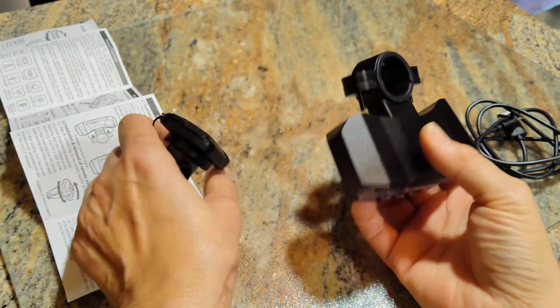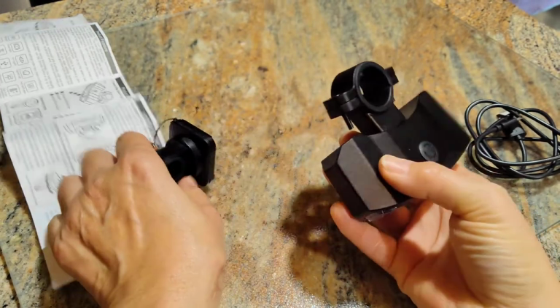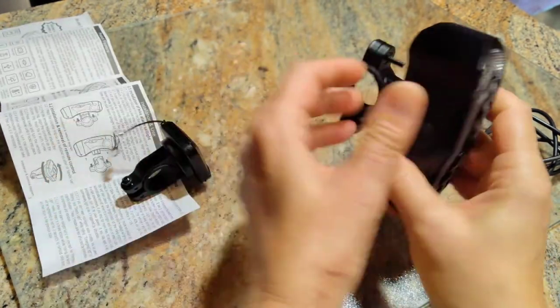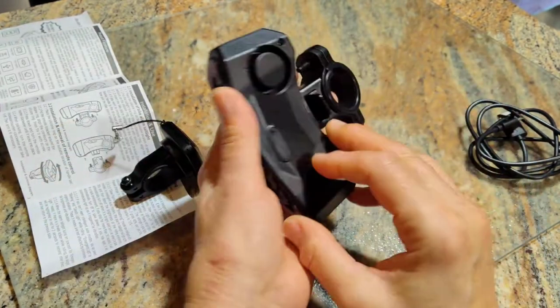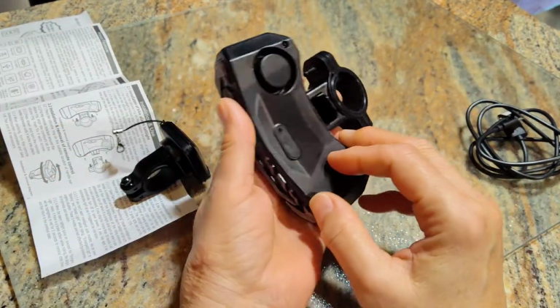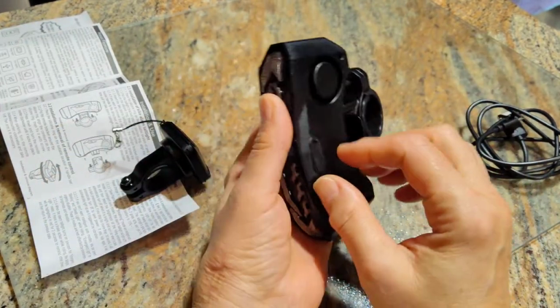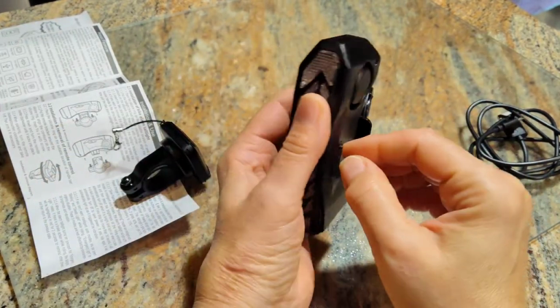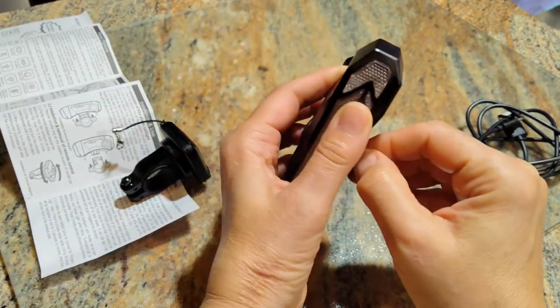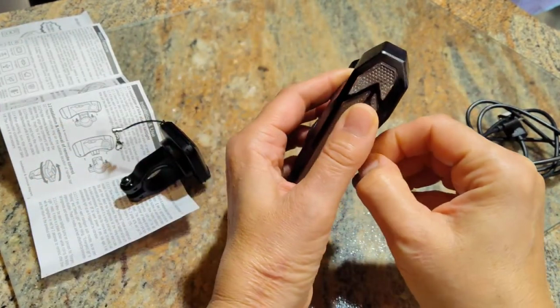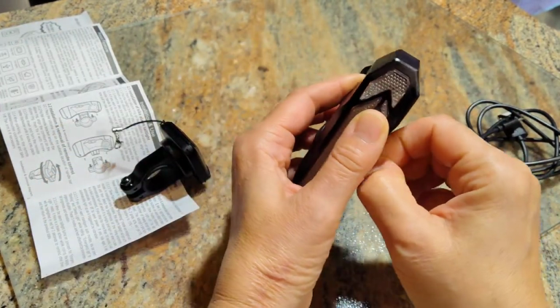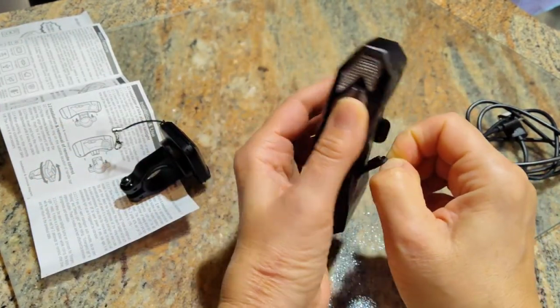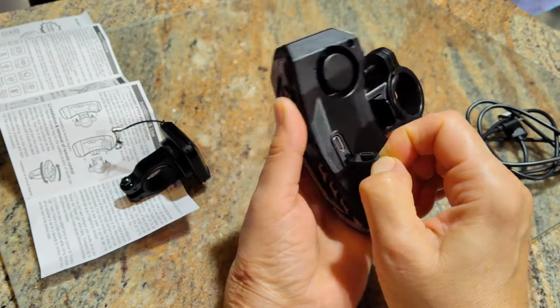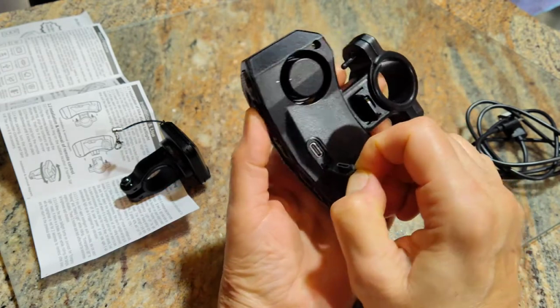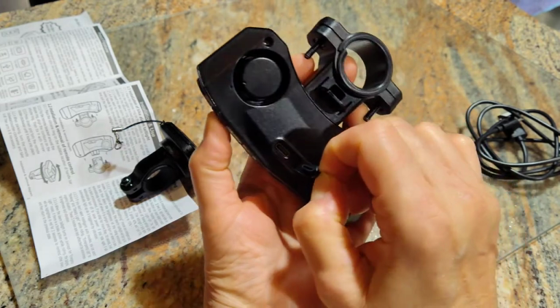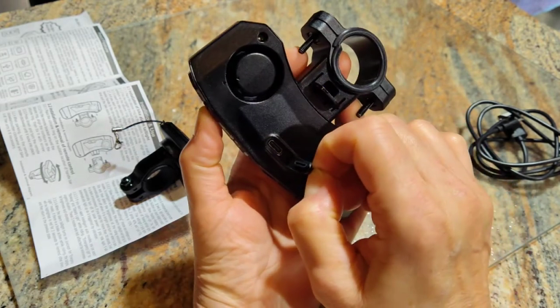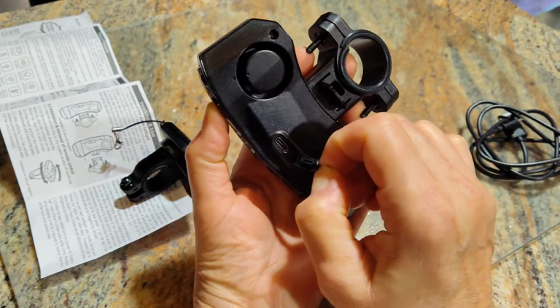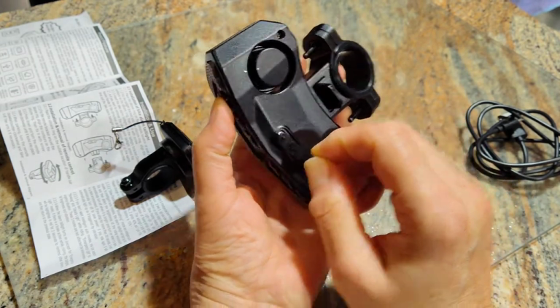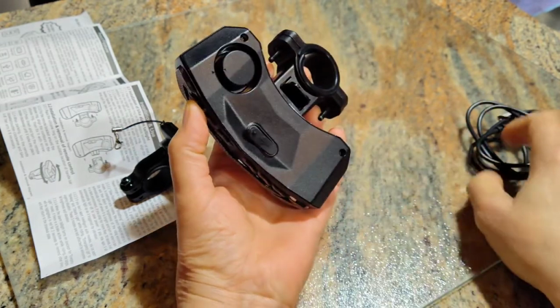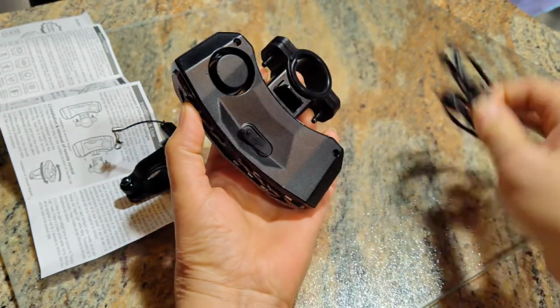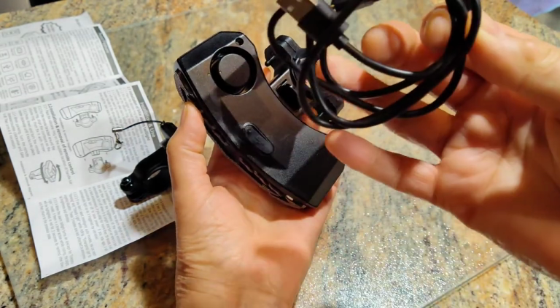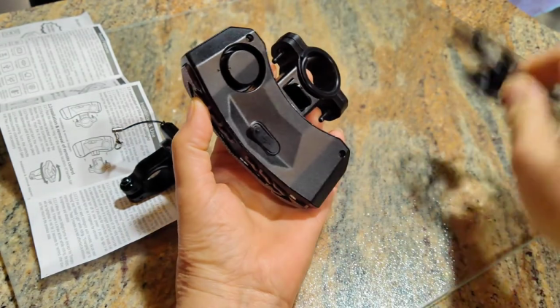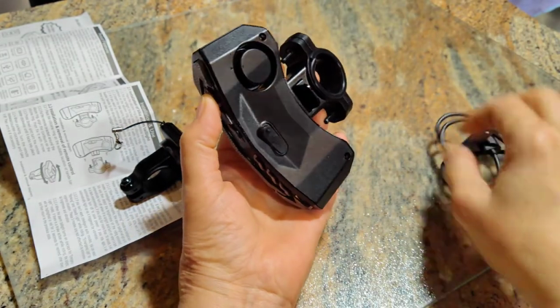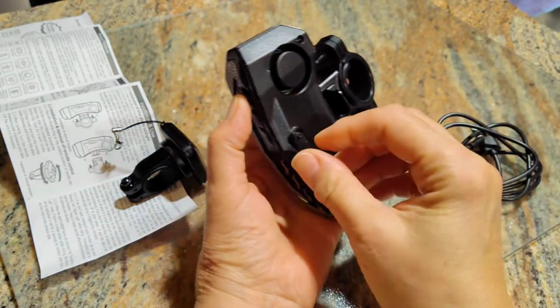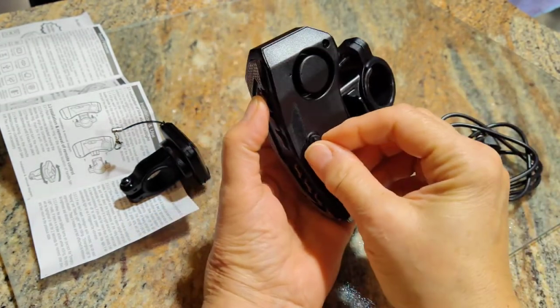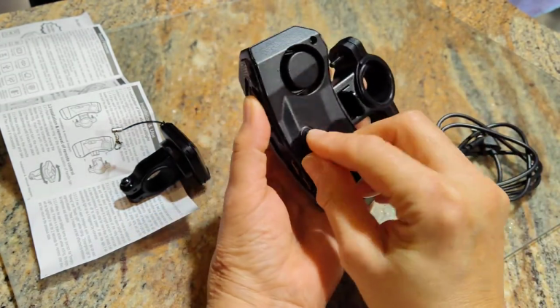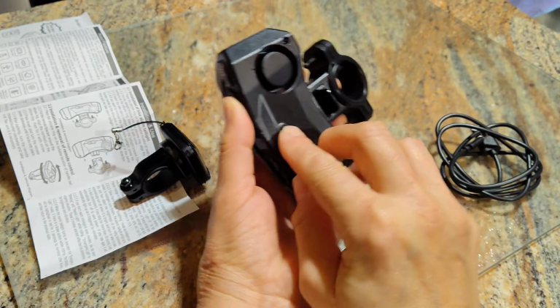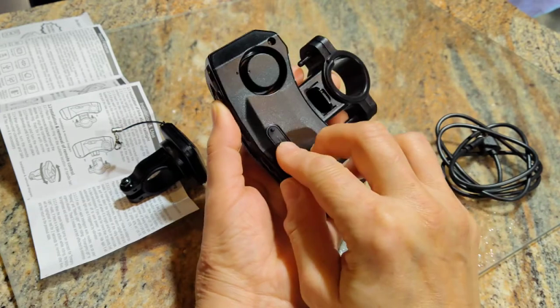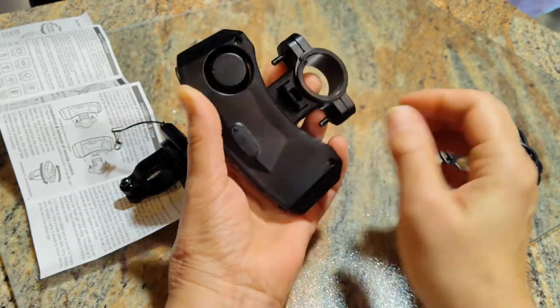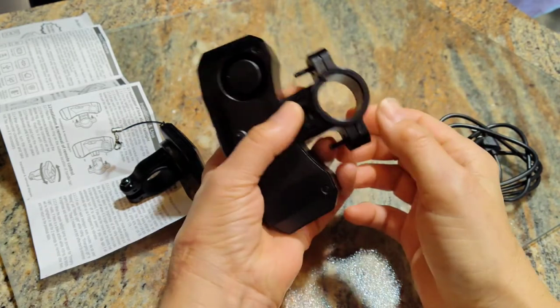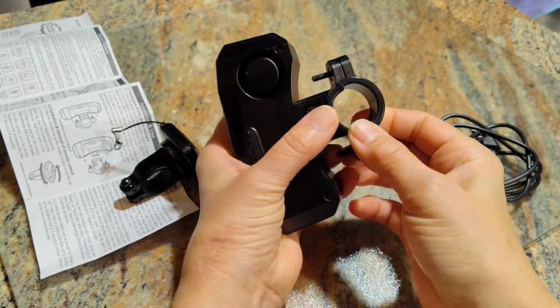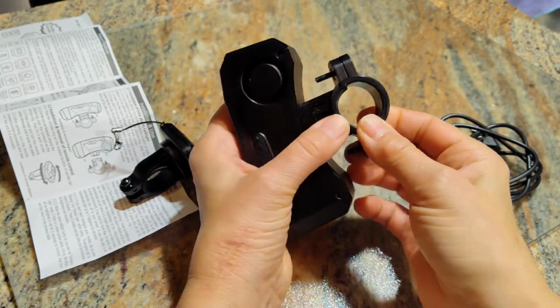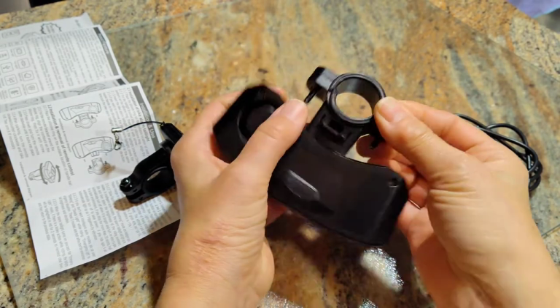This thing is pretty easy to control. When you first get it, you have to charge it — that's your charging port back there, and it comes with a USB cable for you to charge it.